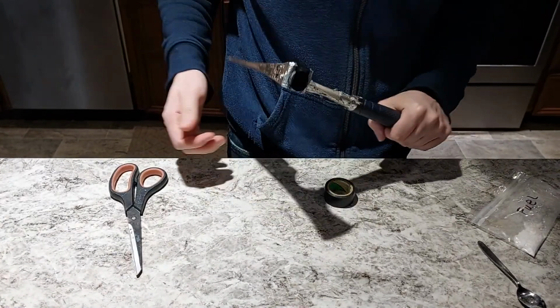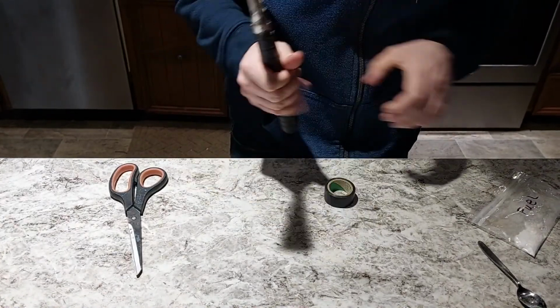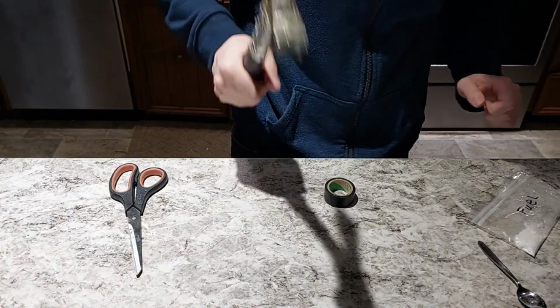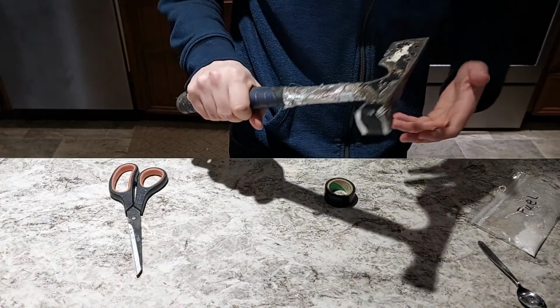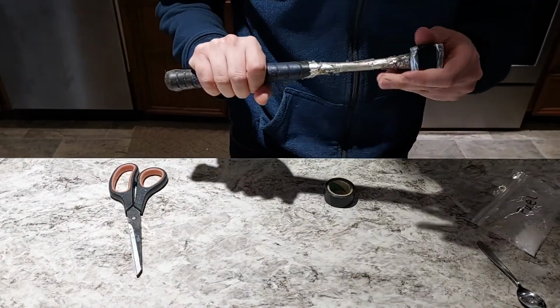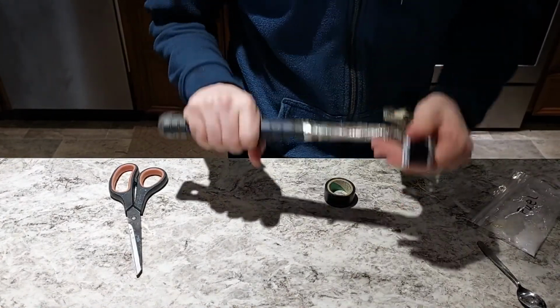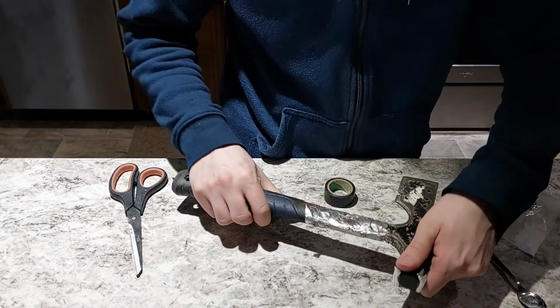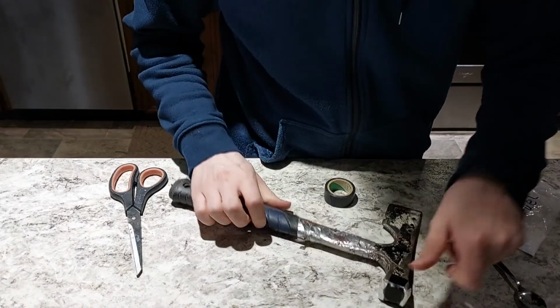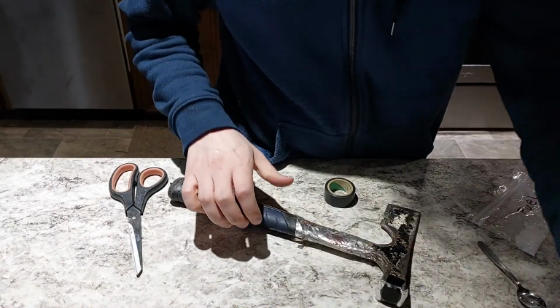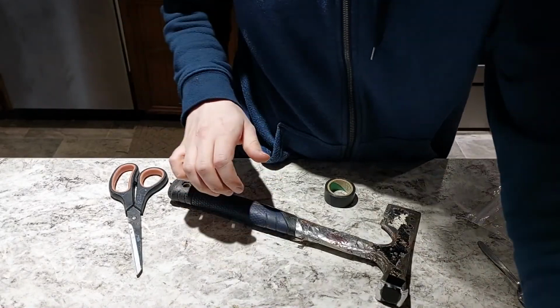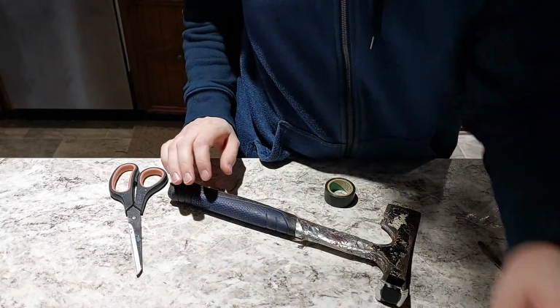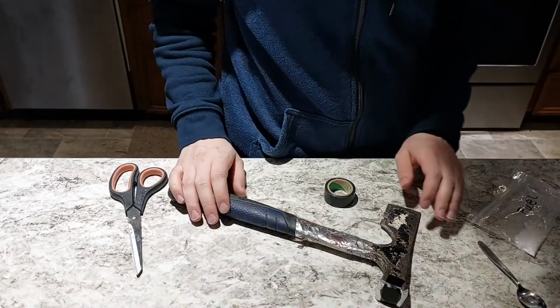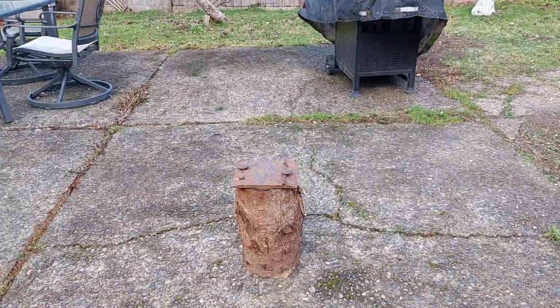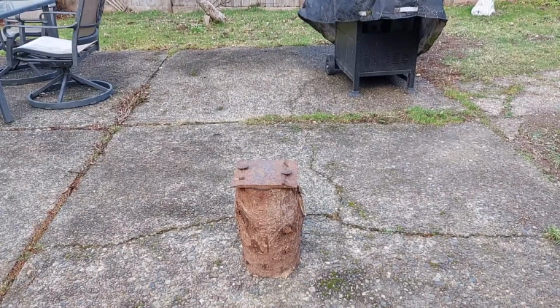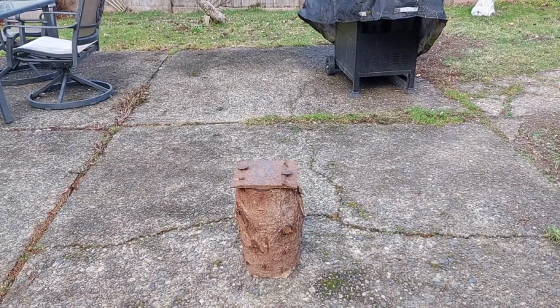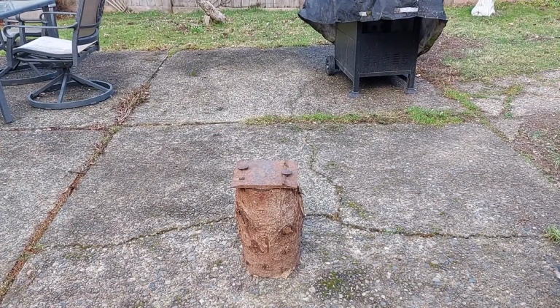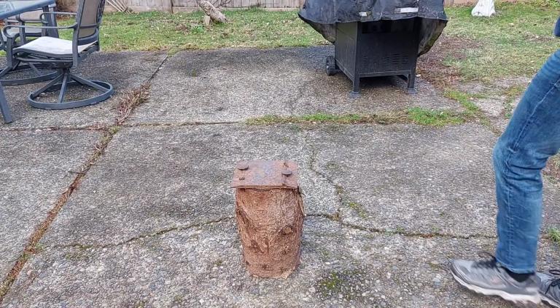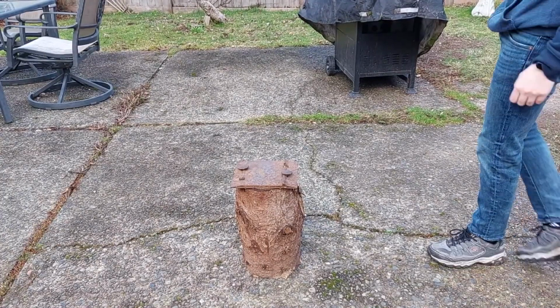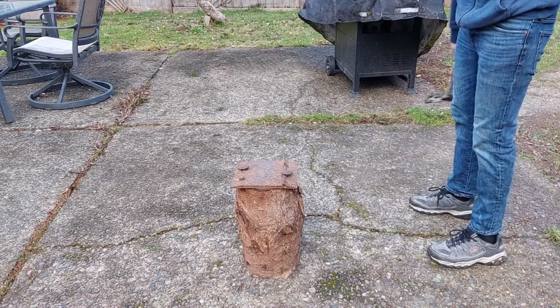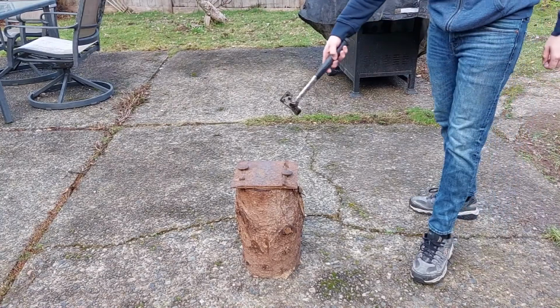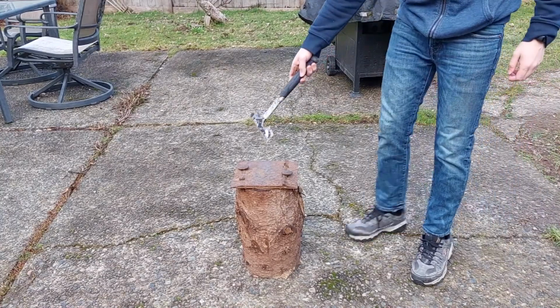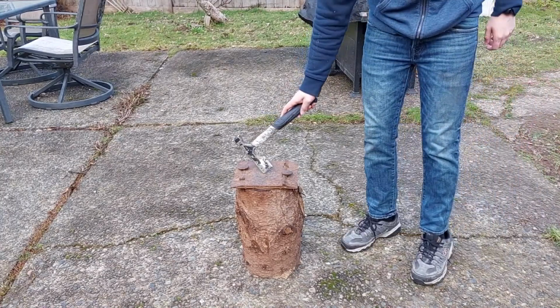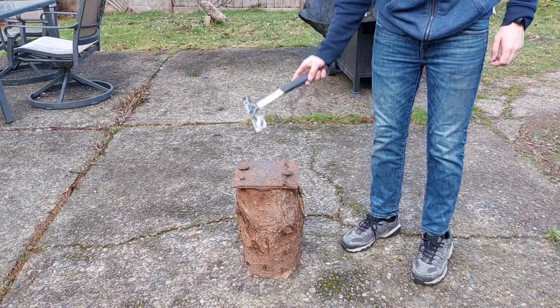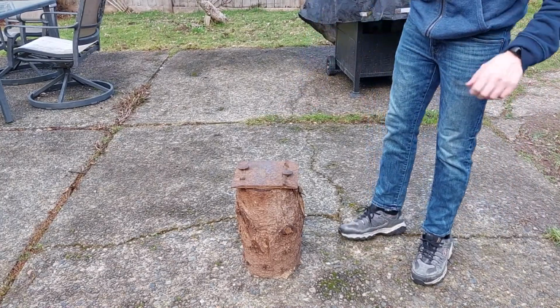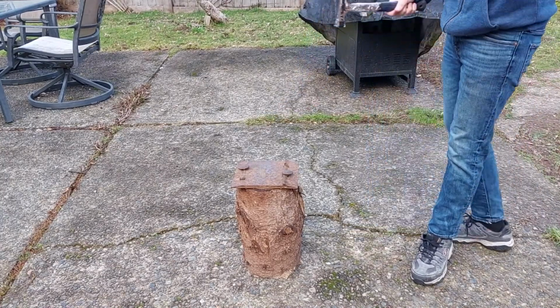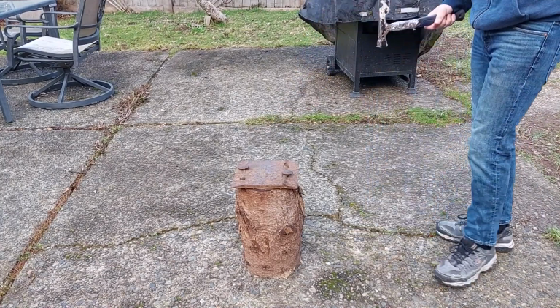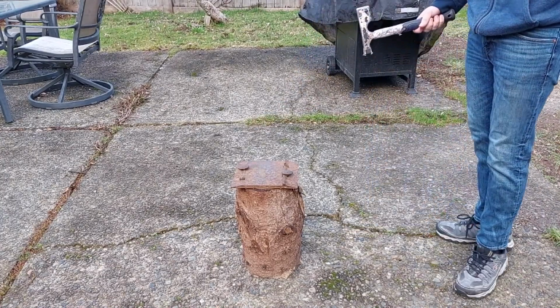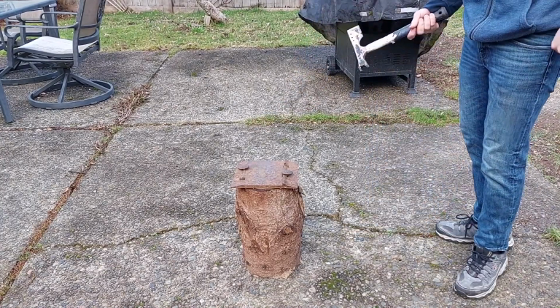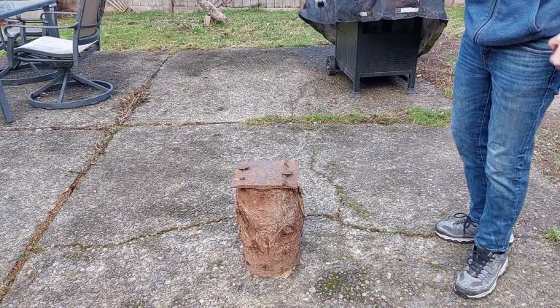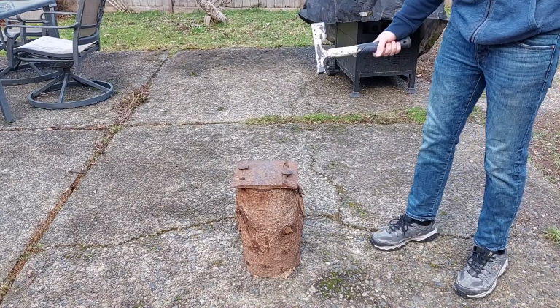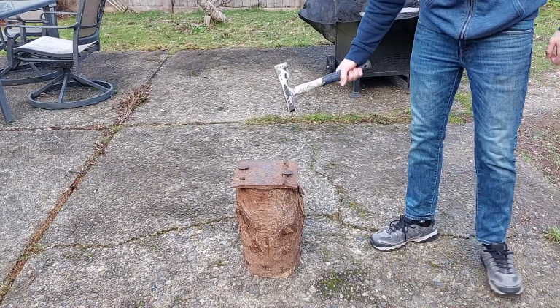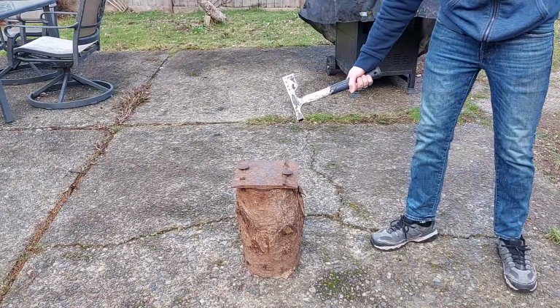Alright, now we've got our testing device — or at least one half of it. And the other half is this homemade anvil. I've got my safety squints on.